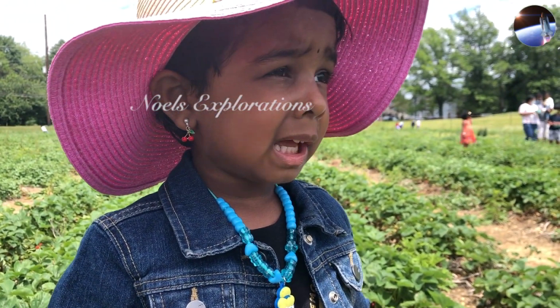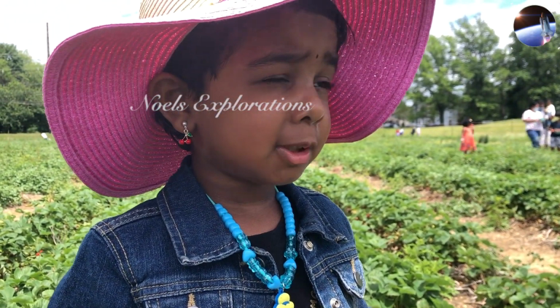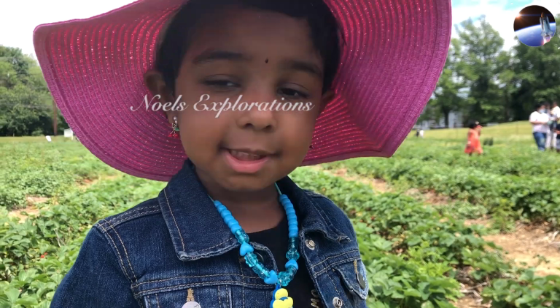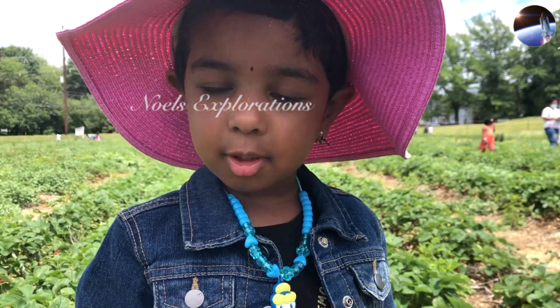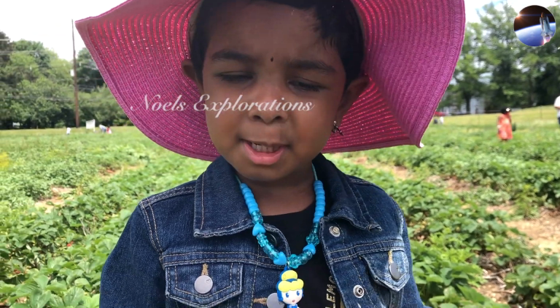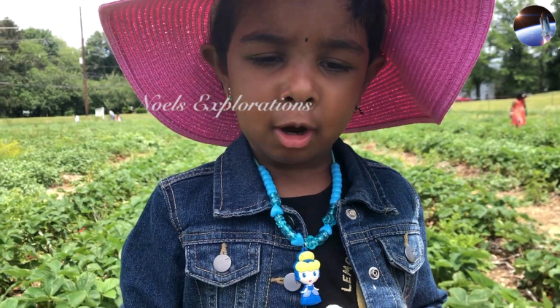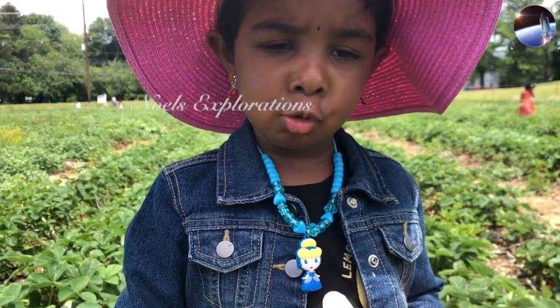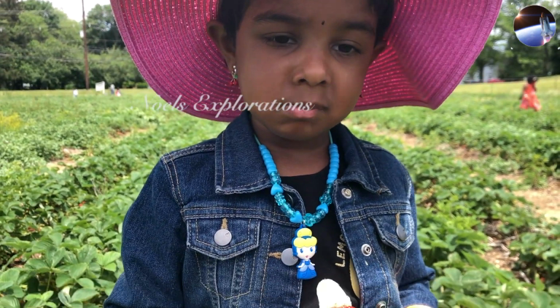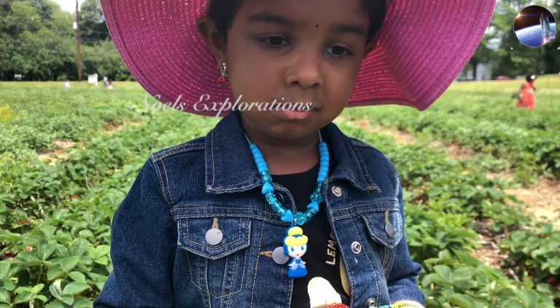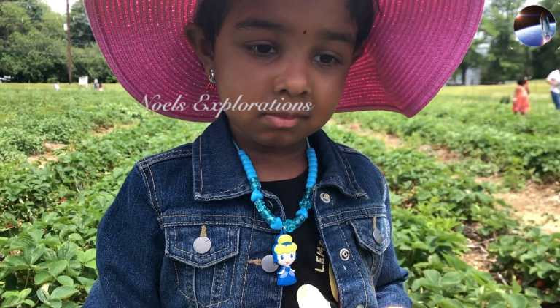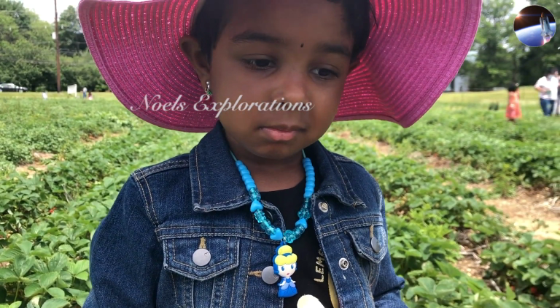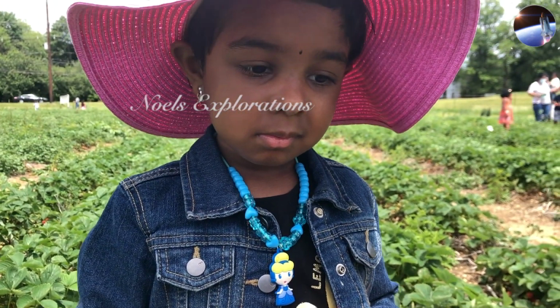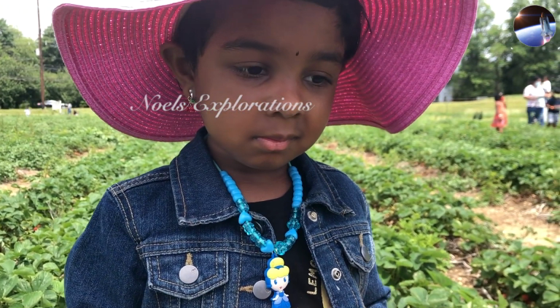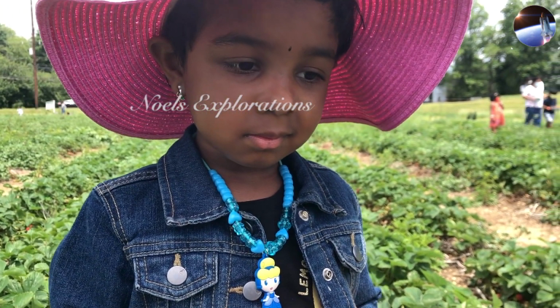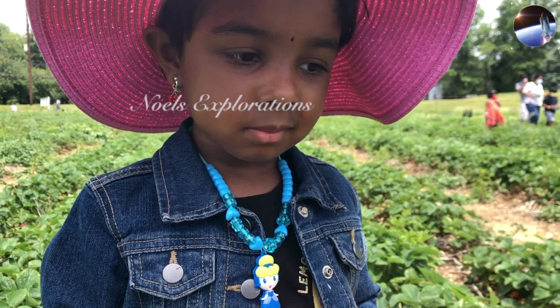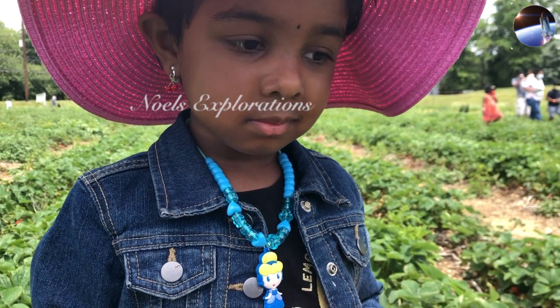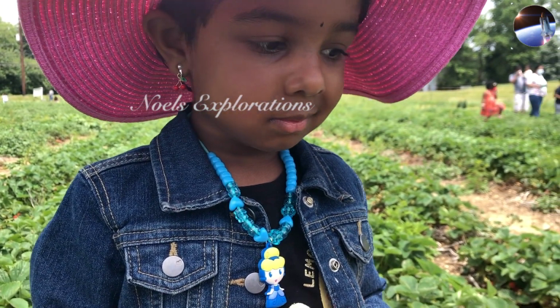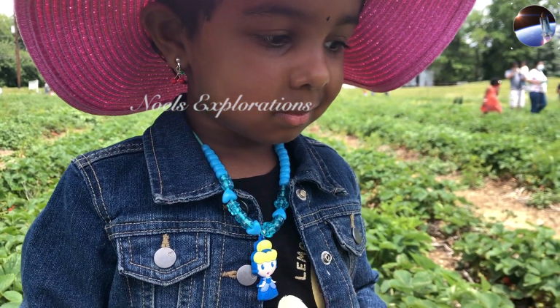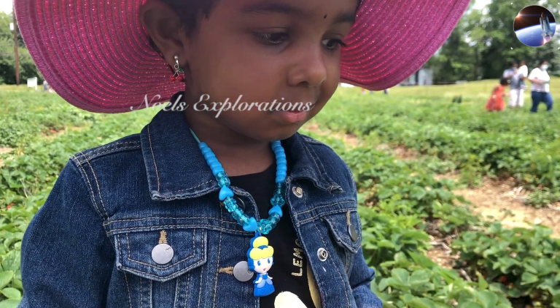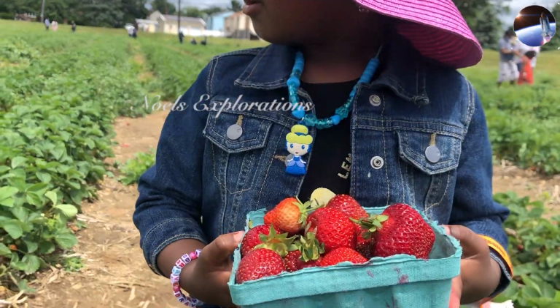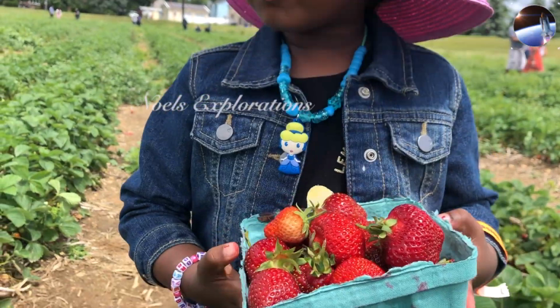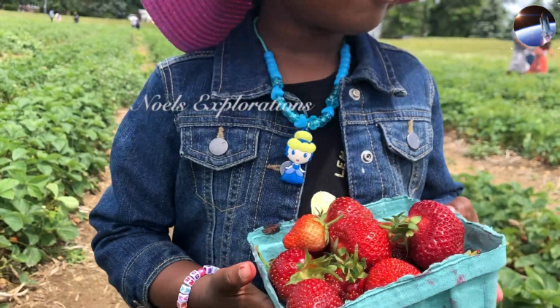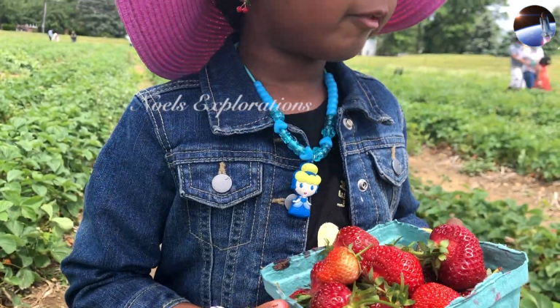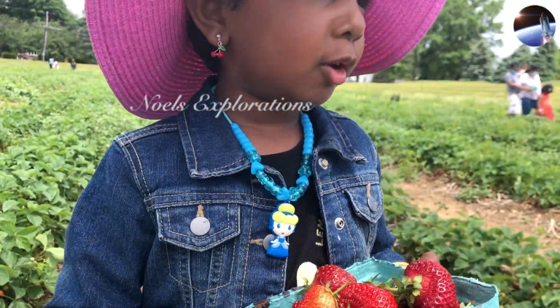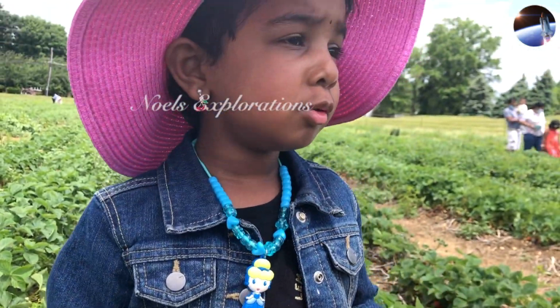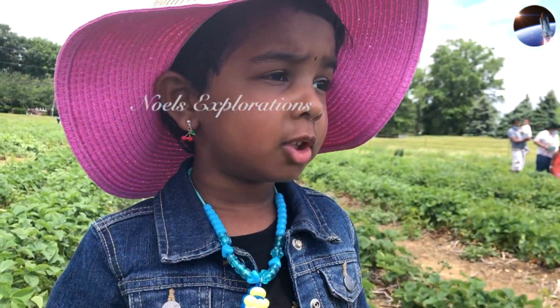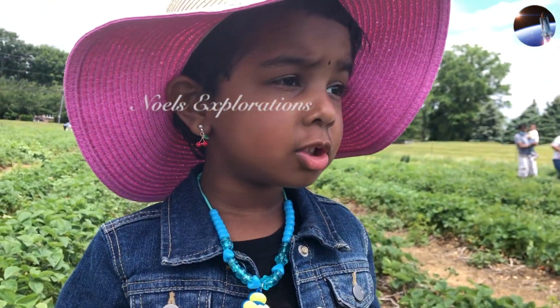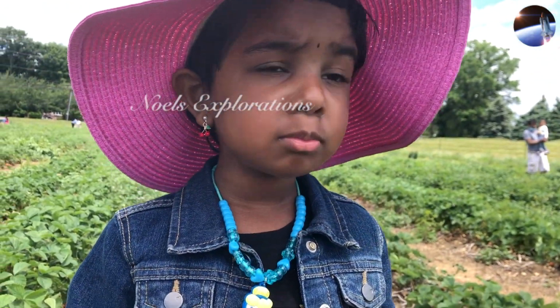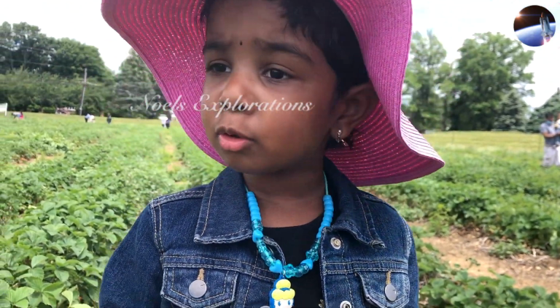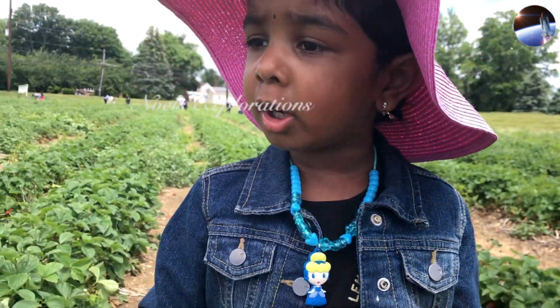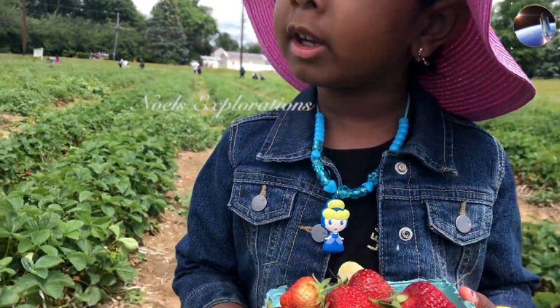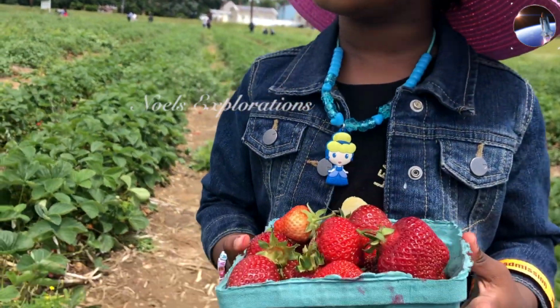I want to eat the strawberries at home. After washing them, right? For that we have to go home — there's no more water here.